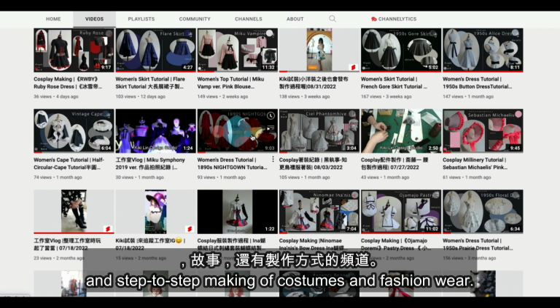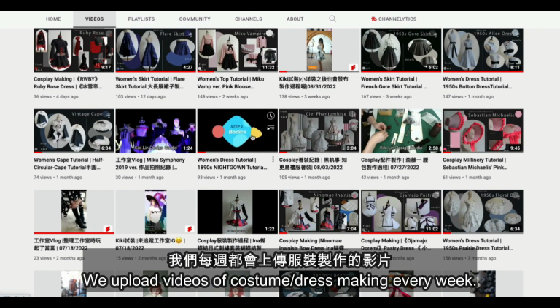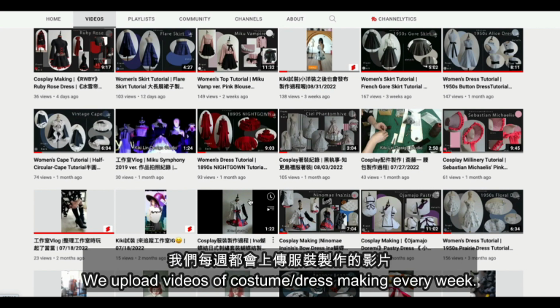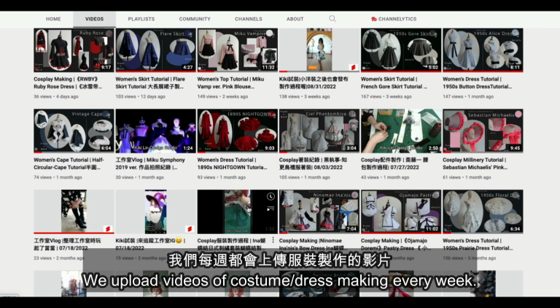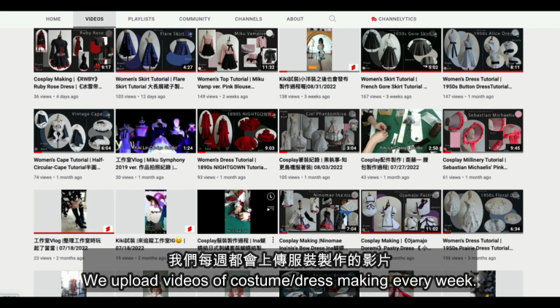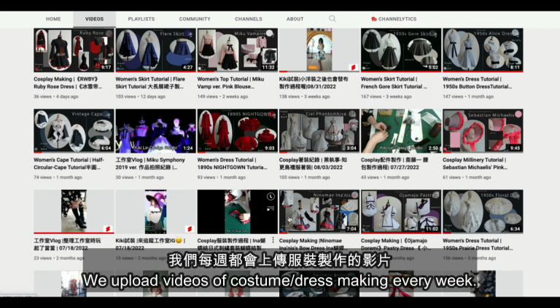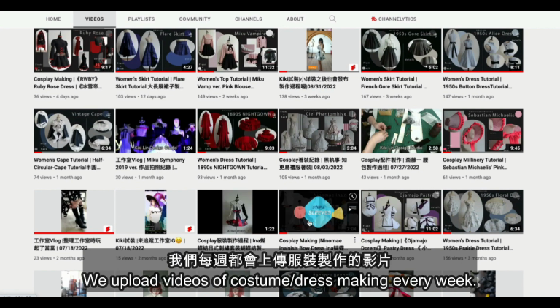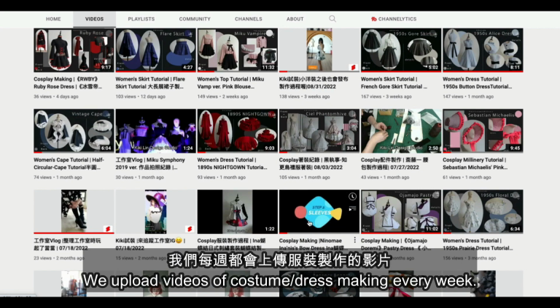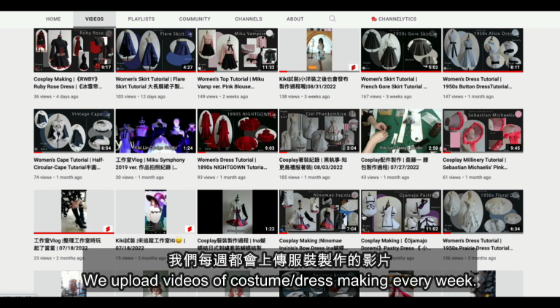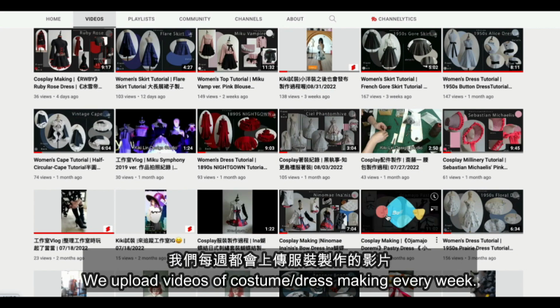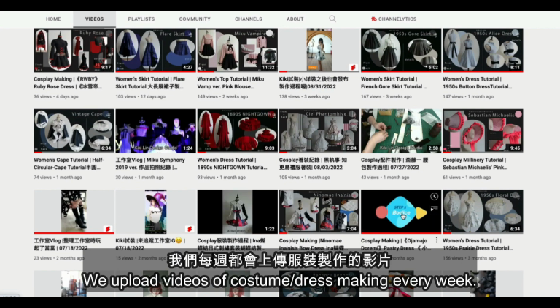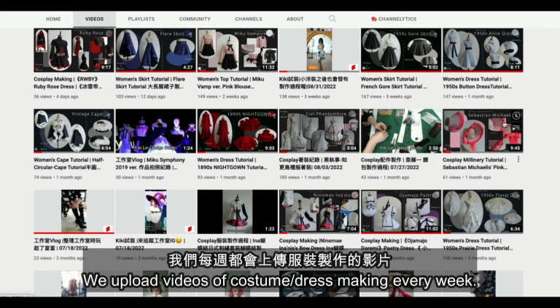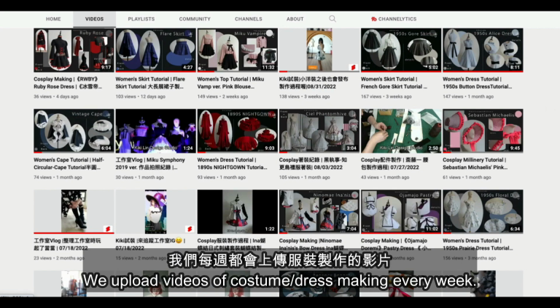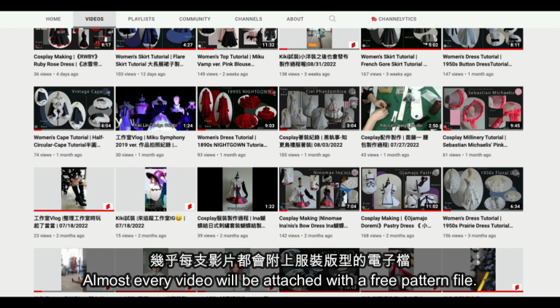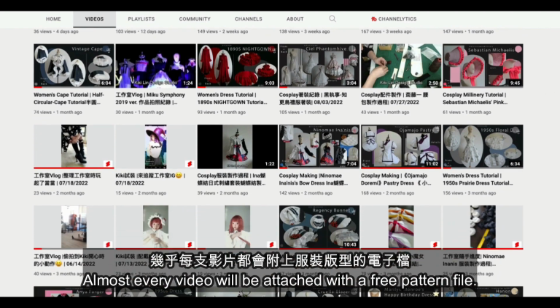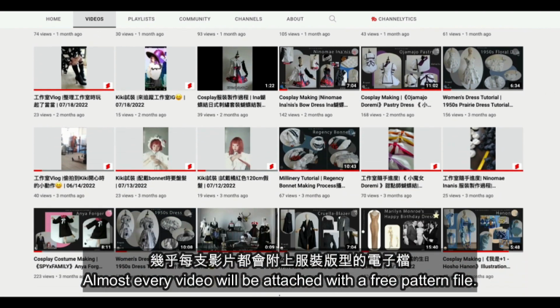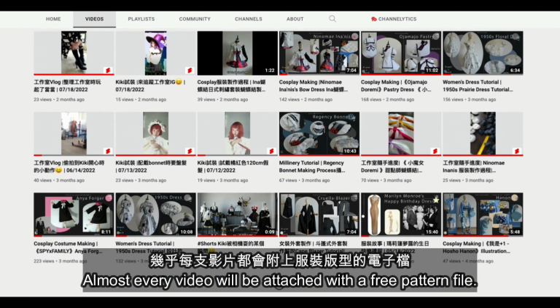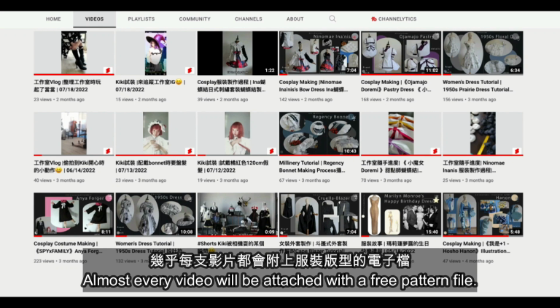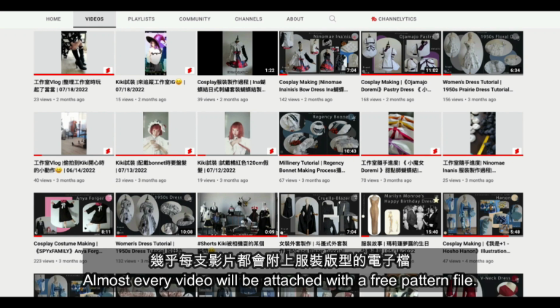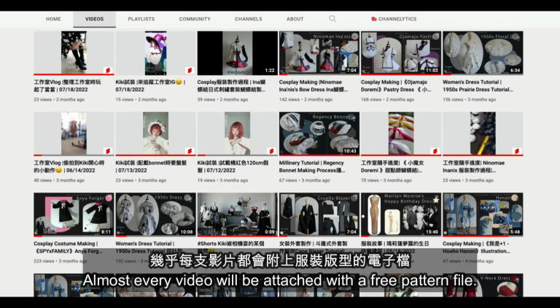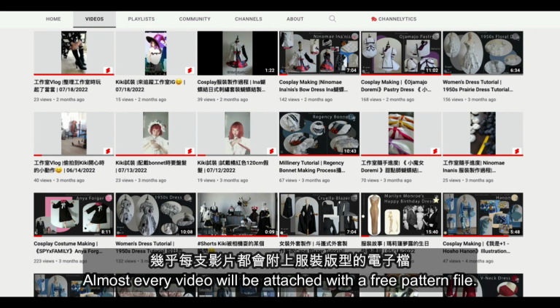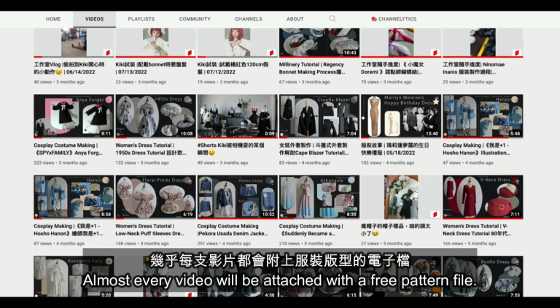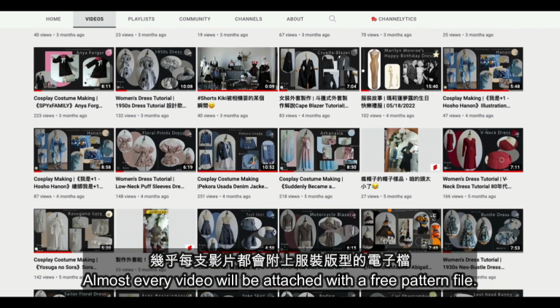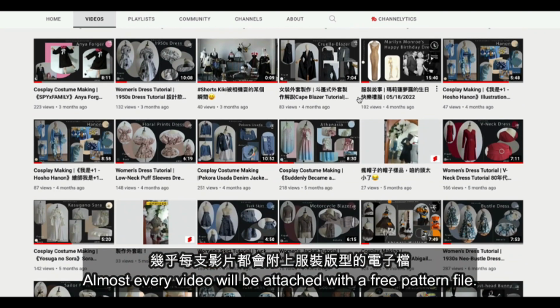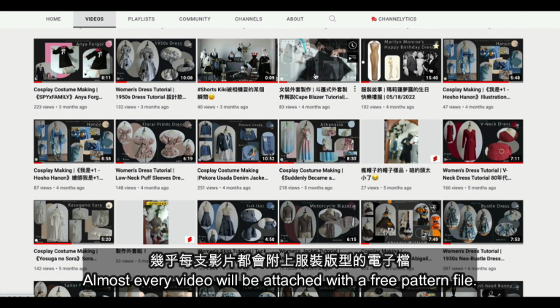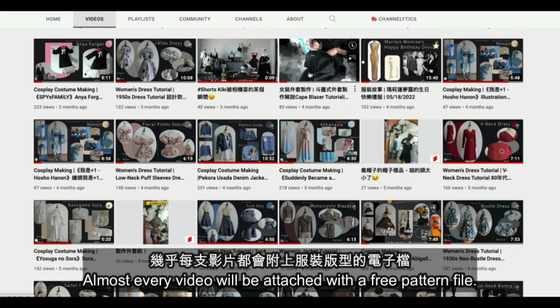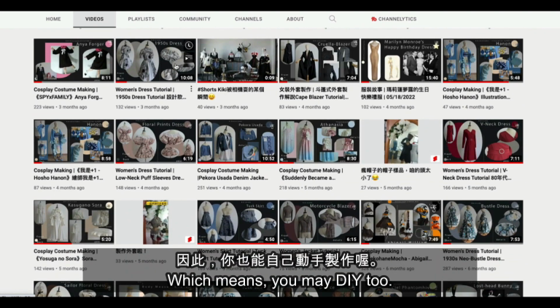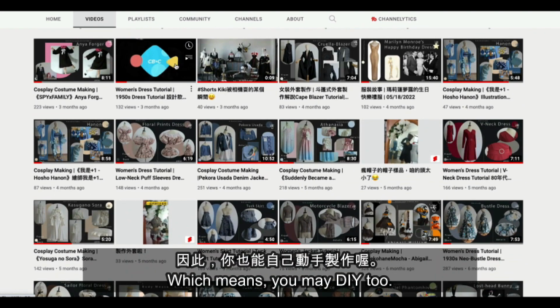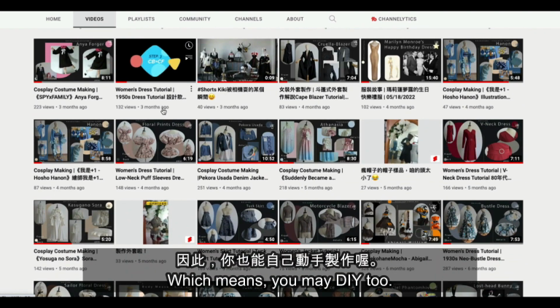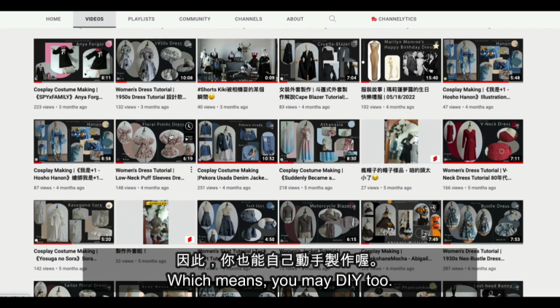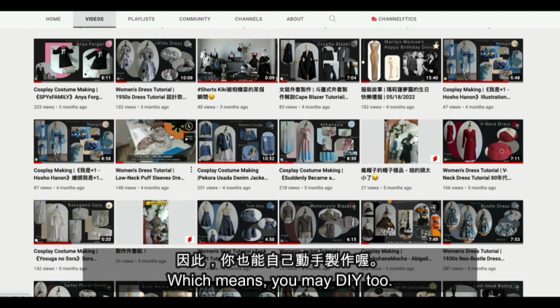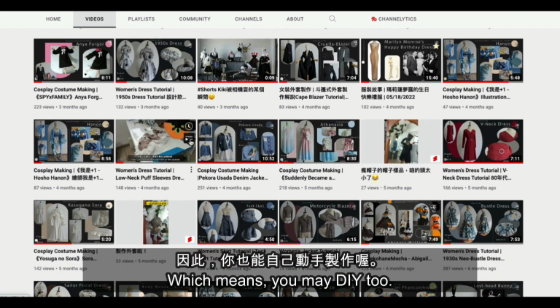We upload videos of costume or dressmaking every week. Almost every video will be attached with the free pattern file, which means you may DIY too.